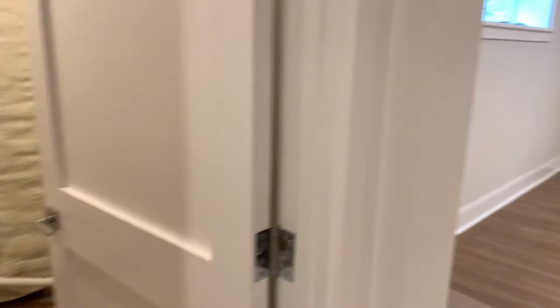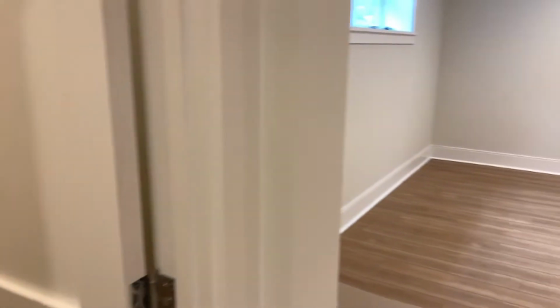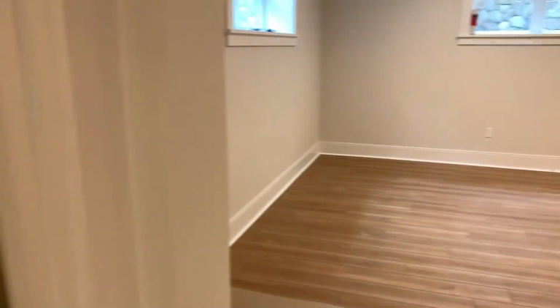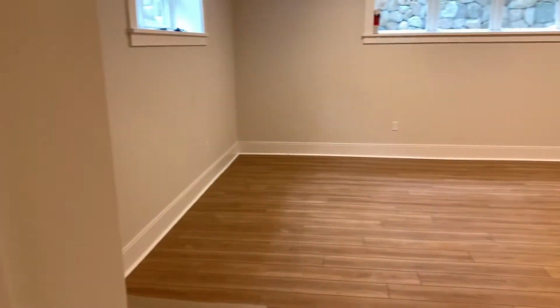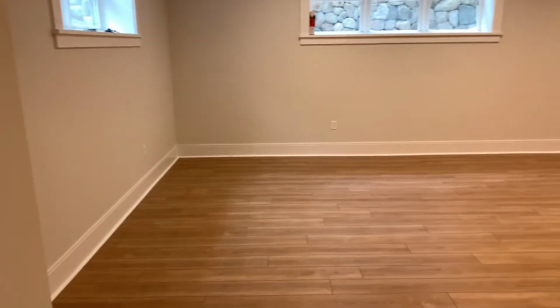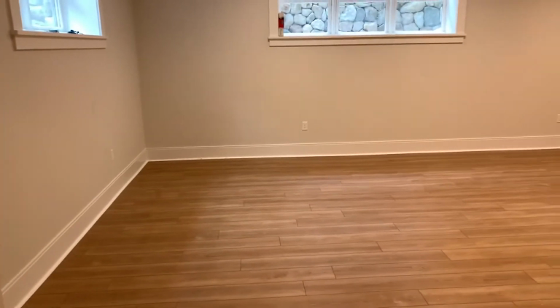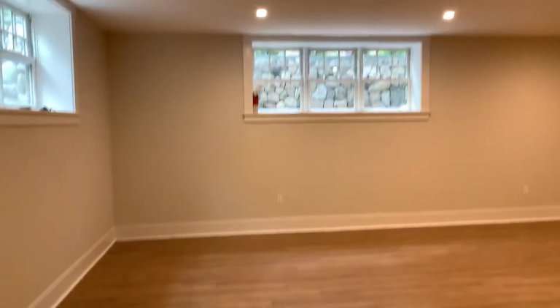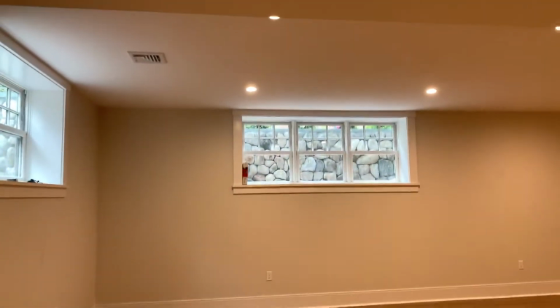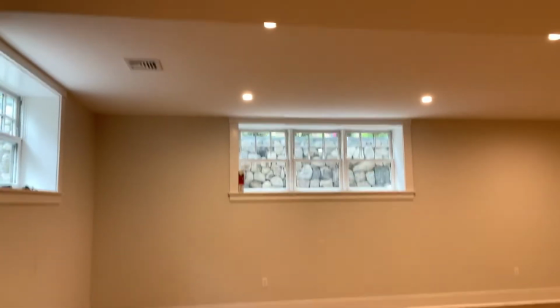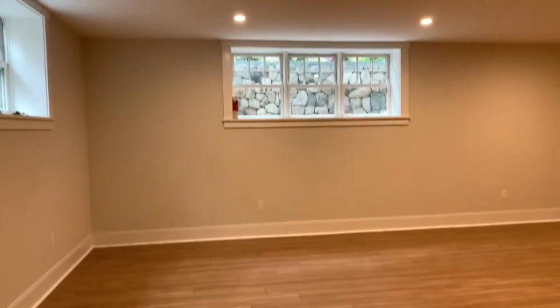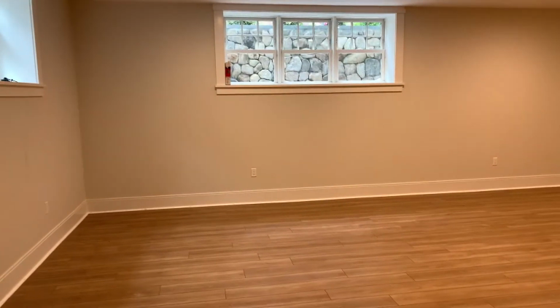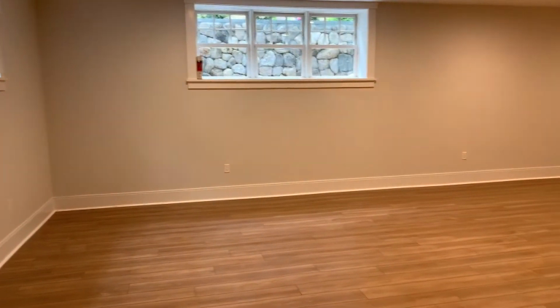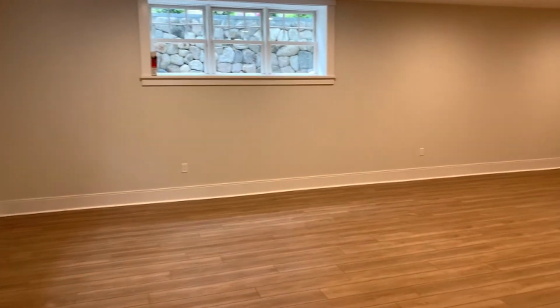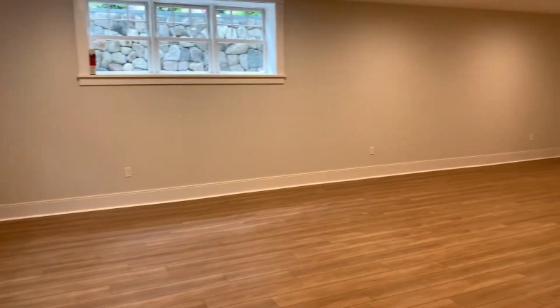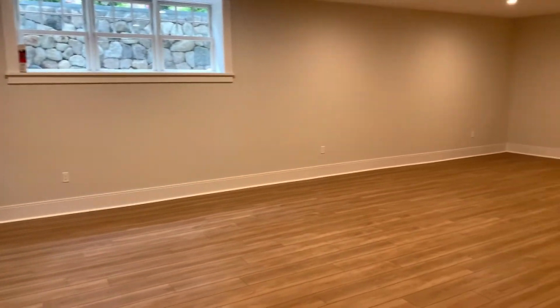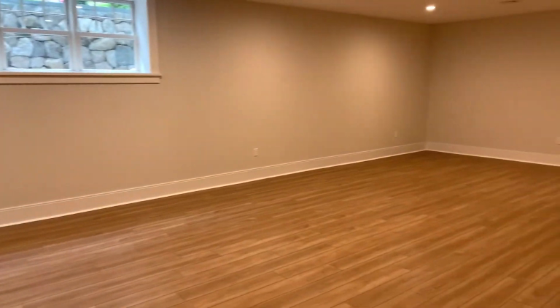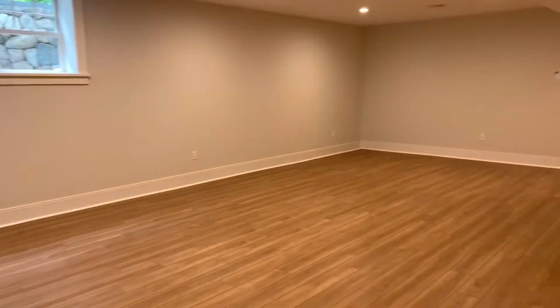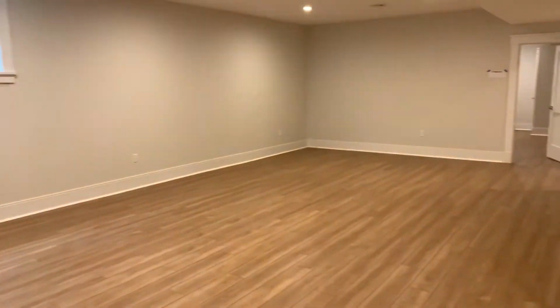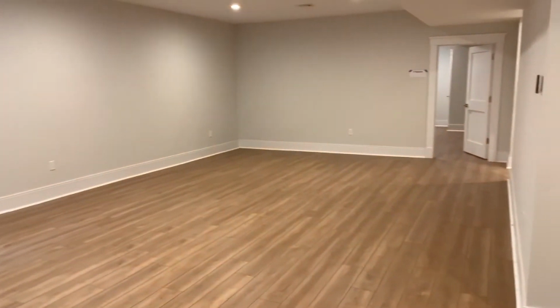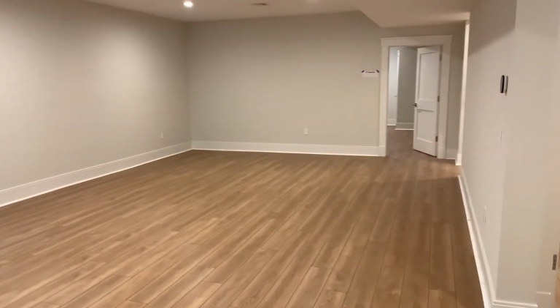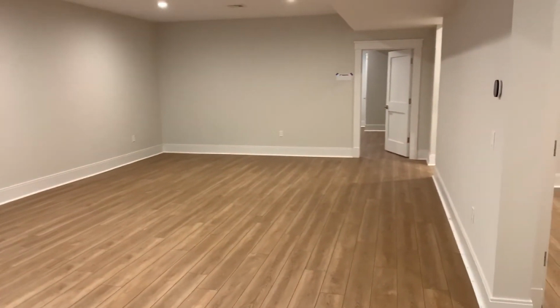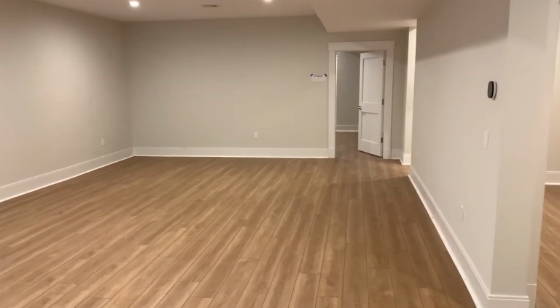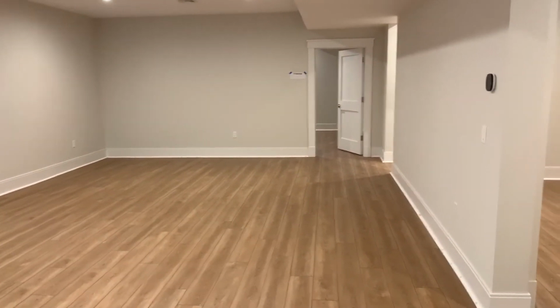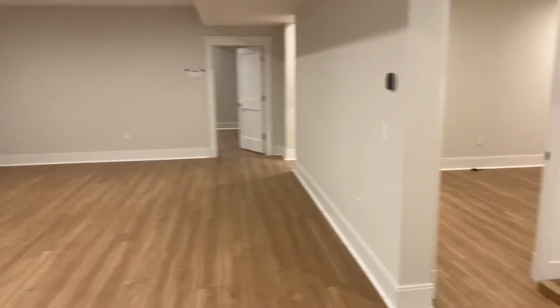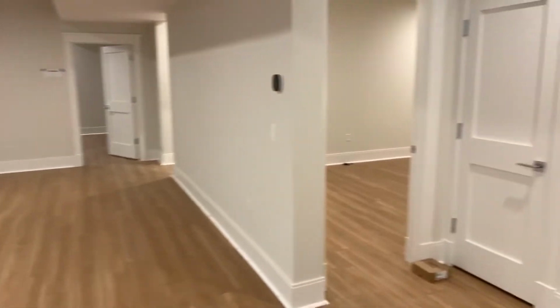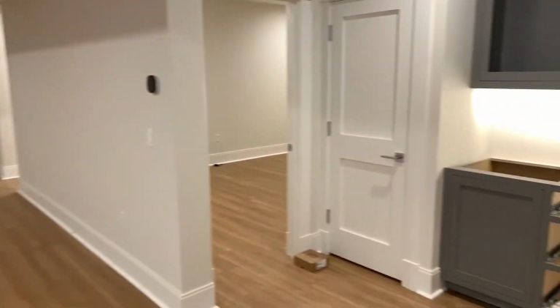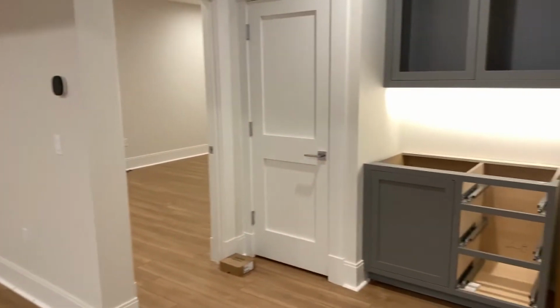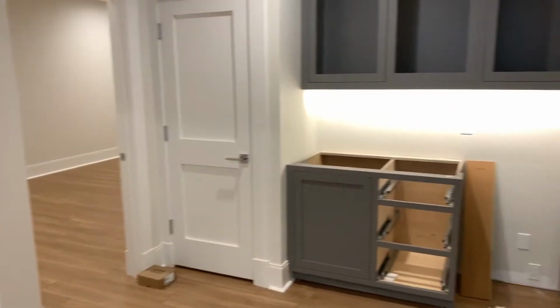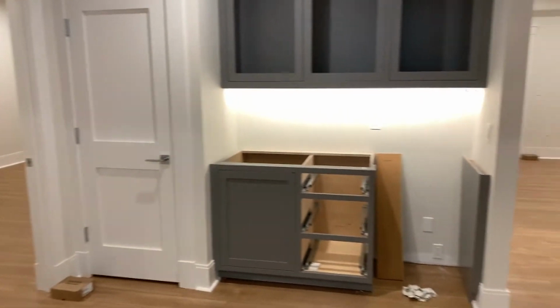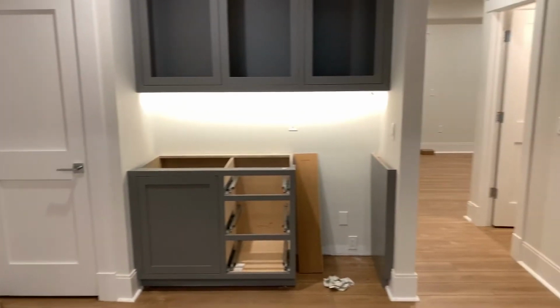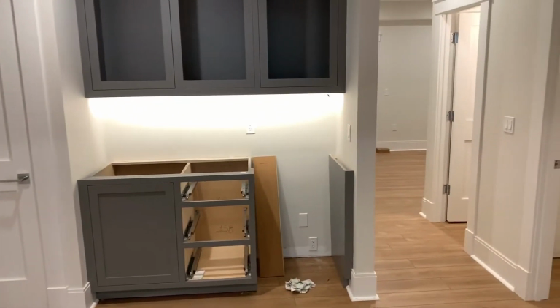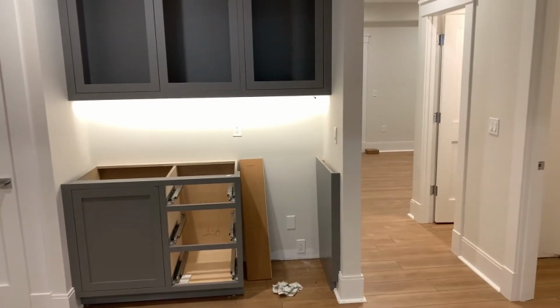And then you've got a really nice playroom. Nice and big here — plenty of room for the kids to run around and get into lots of trouble. And then you've got a dry bar here.